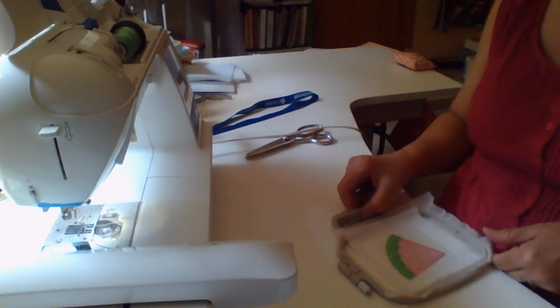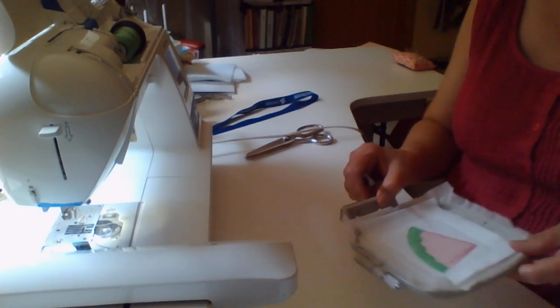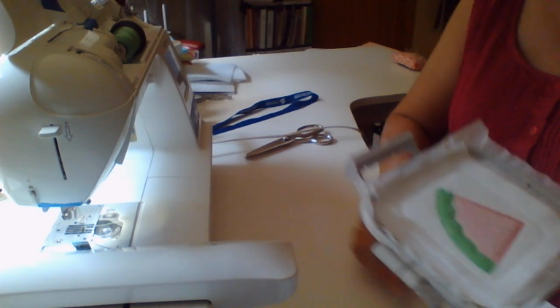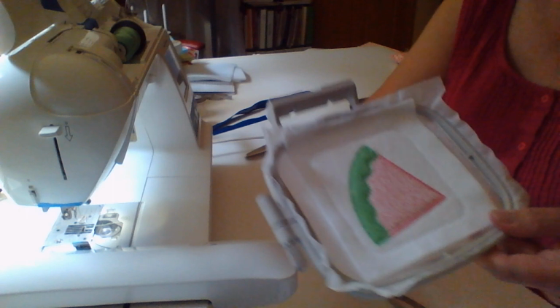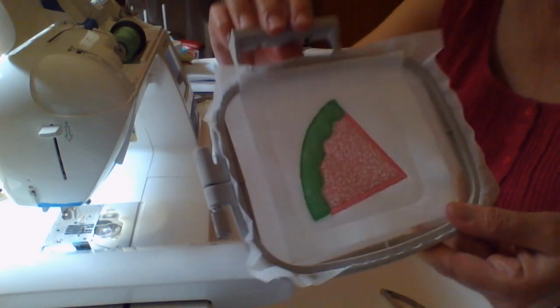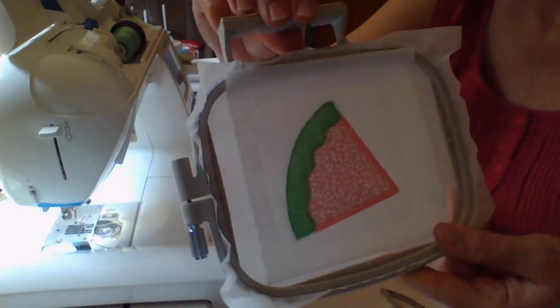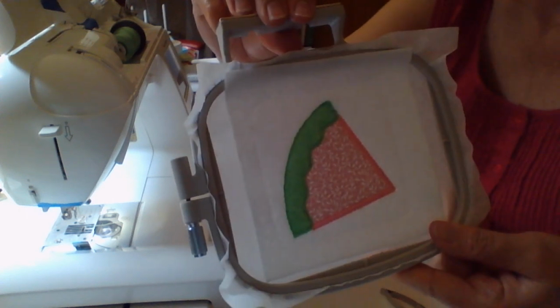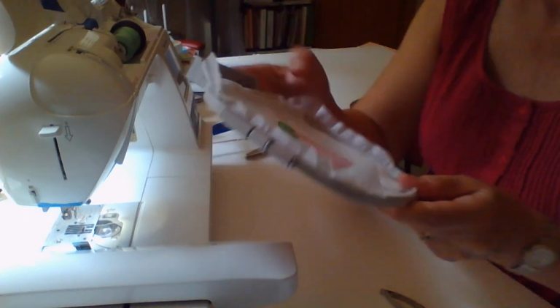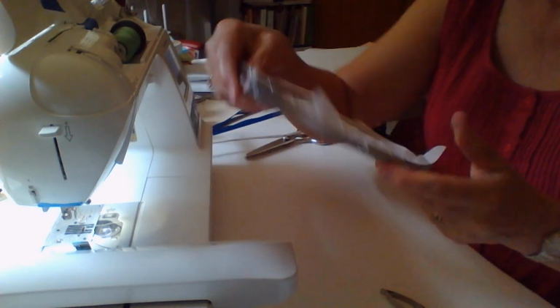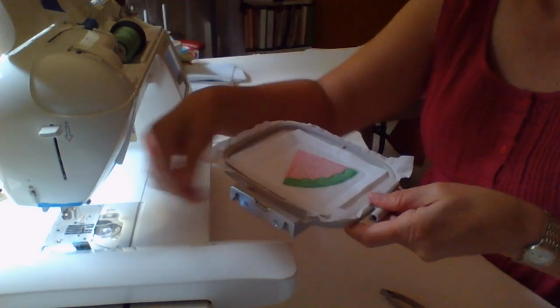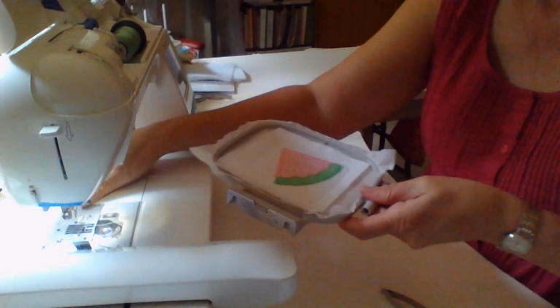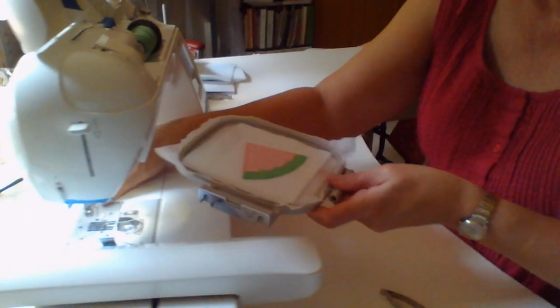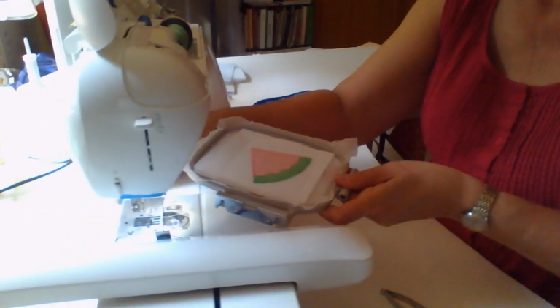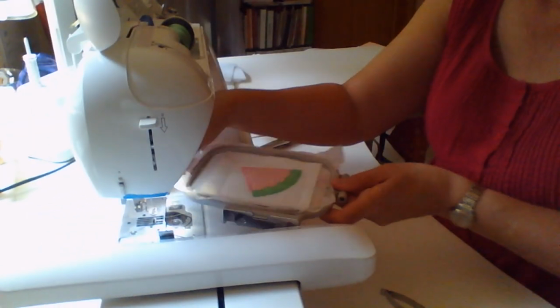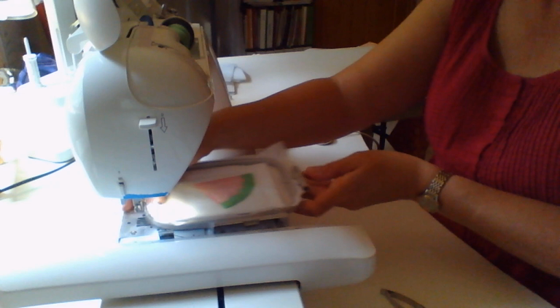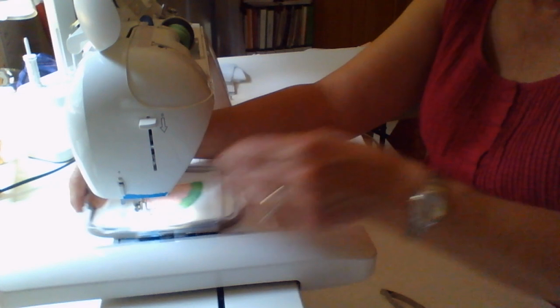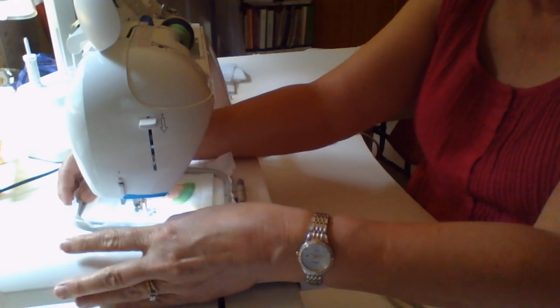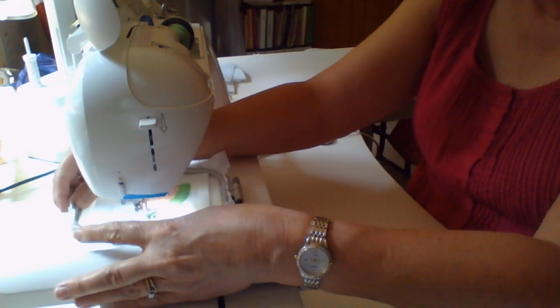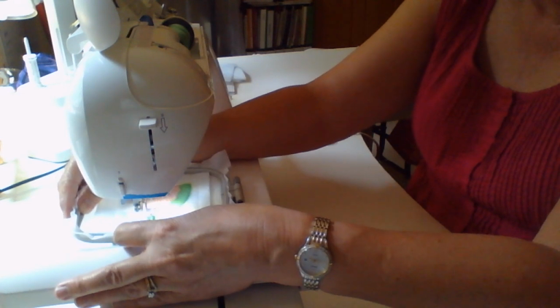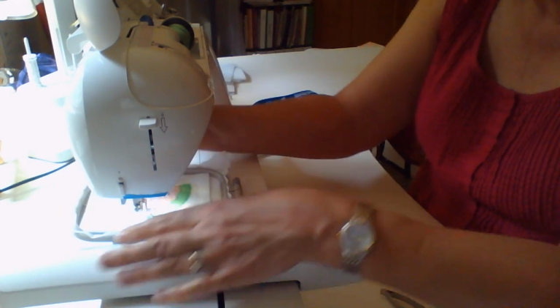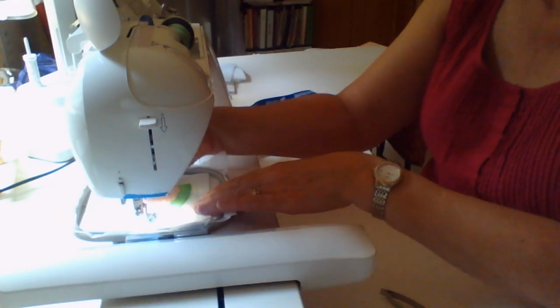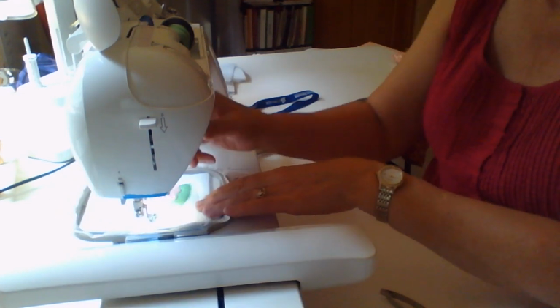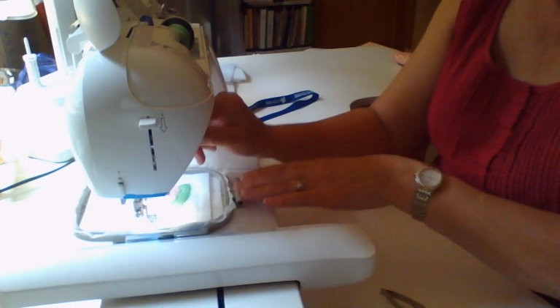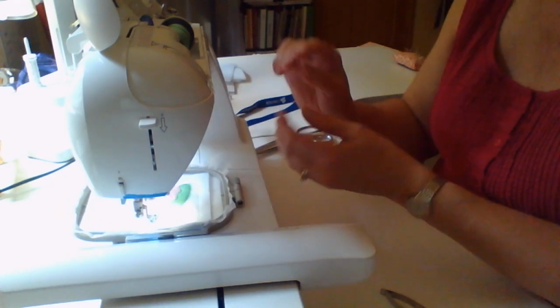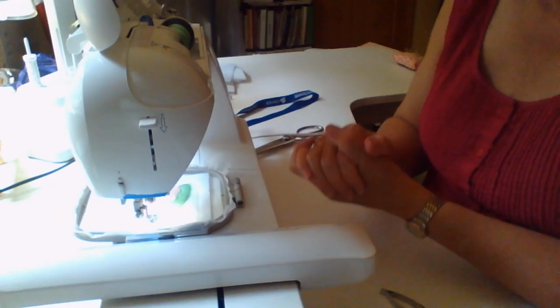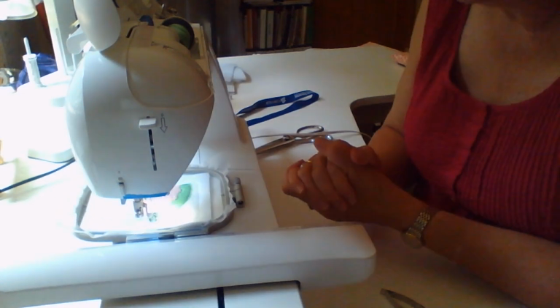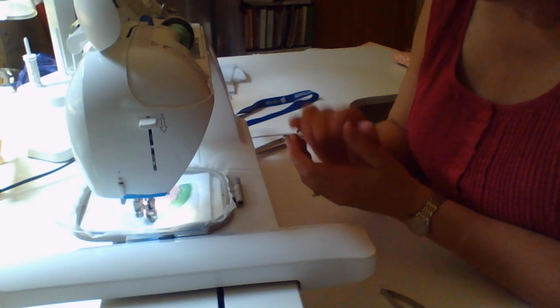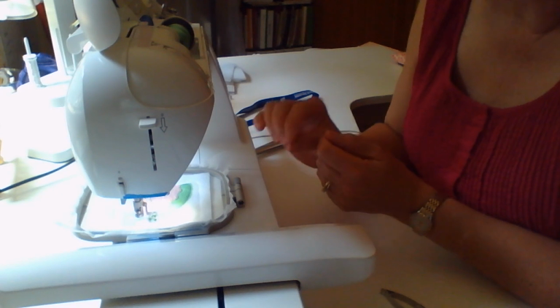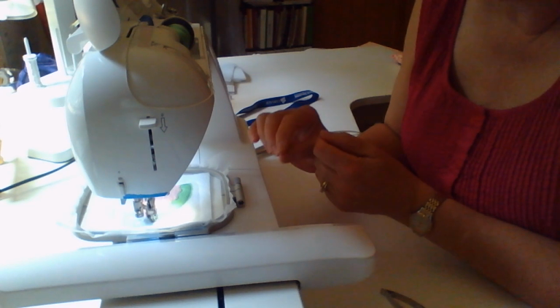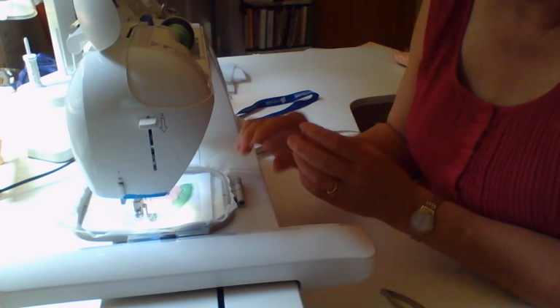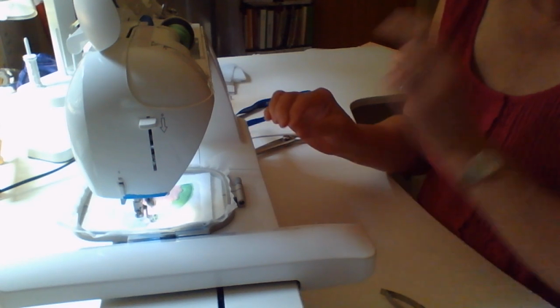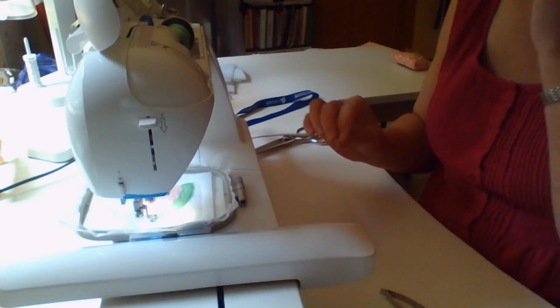Just like we did with the fruit portion of the watermelon, let's take our hoop off of the machine — but do not unhoop. We'll take our little scissors and trim close to the edge of the stitching. Then we'll put the hoop back on the machine, and with the green thread it's now going to stitch that decorative satin border.